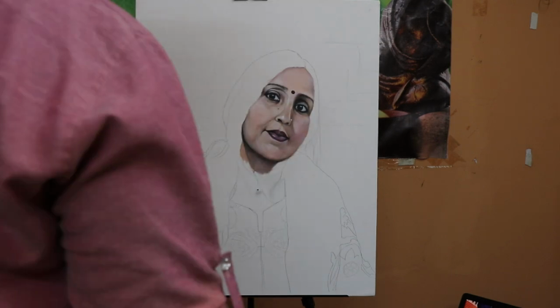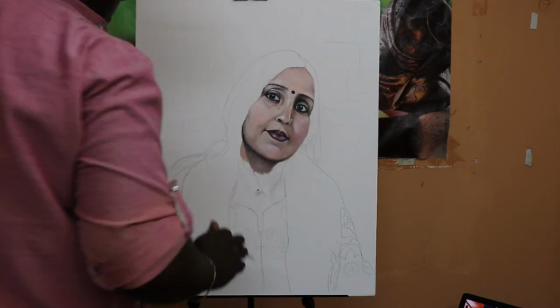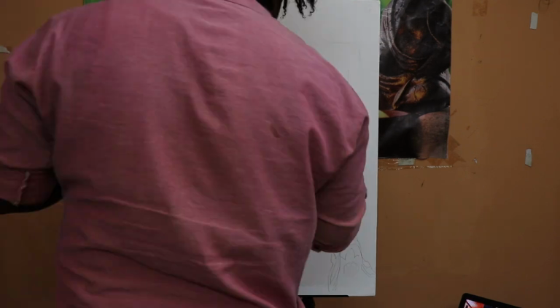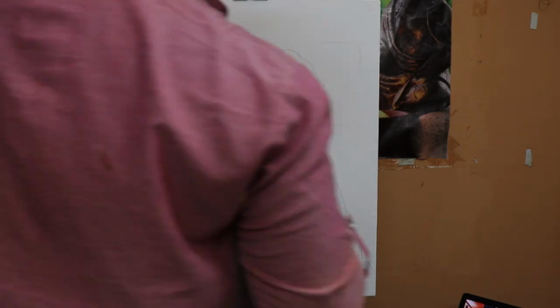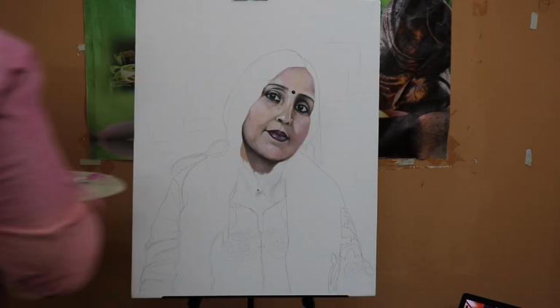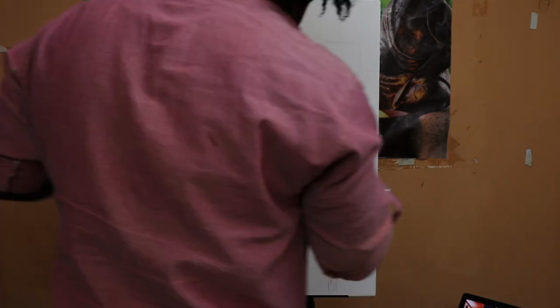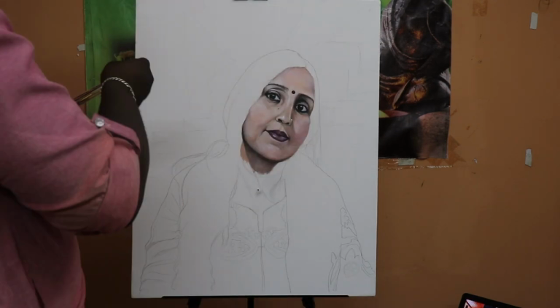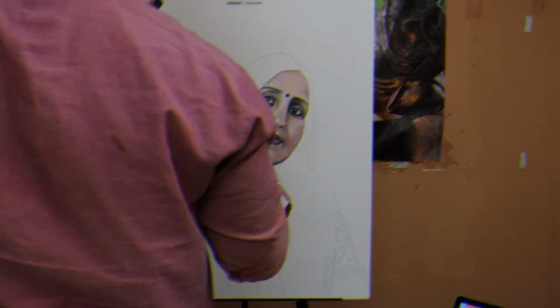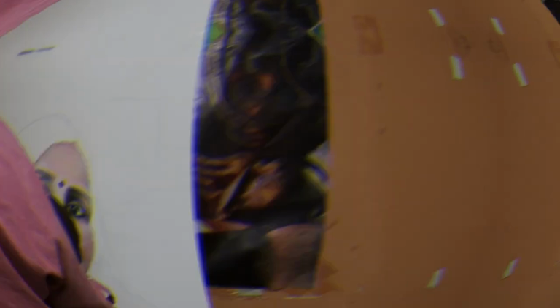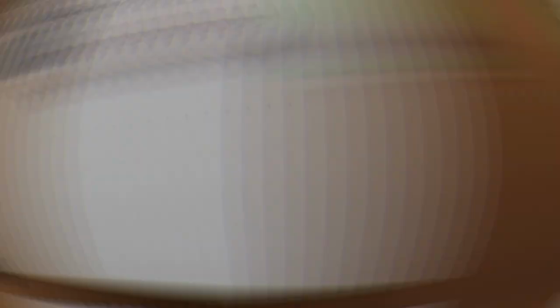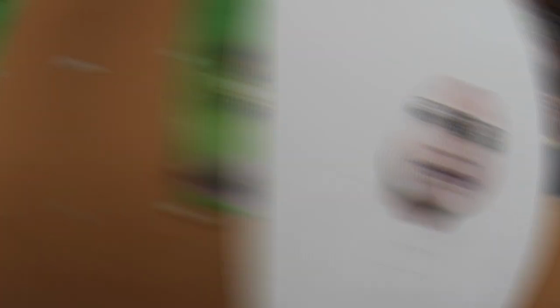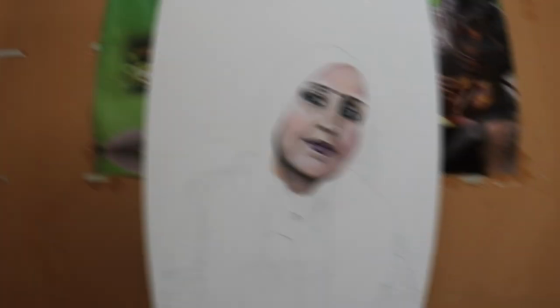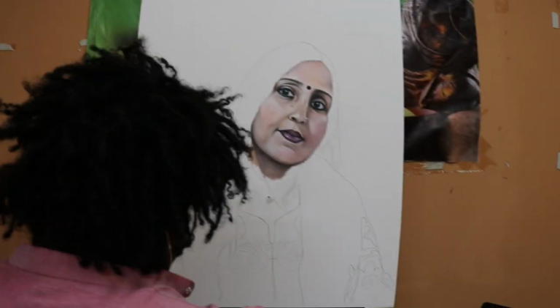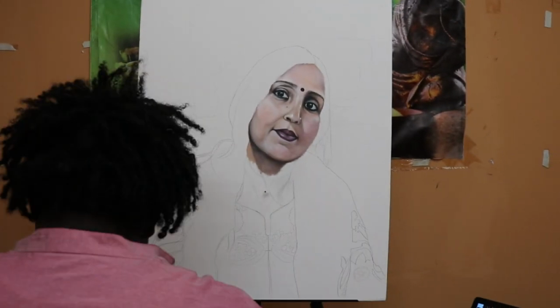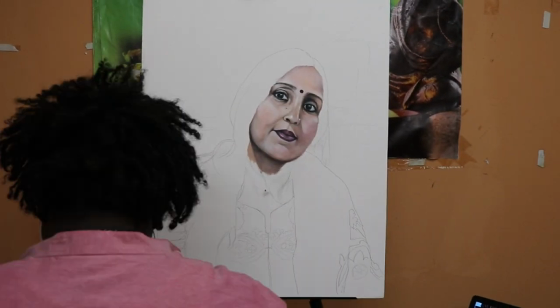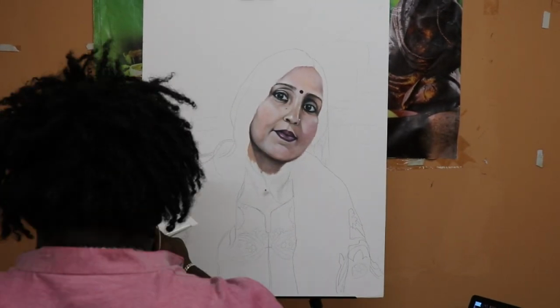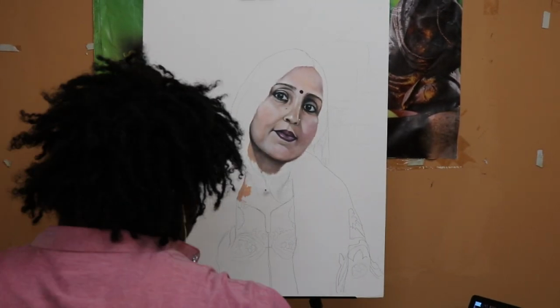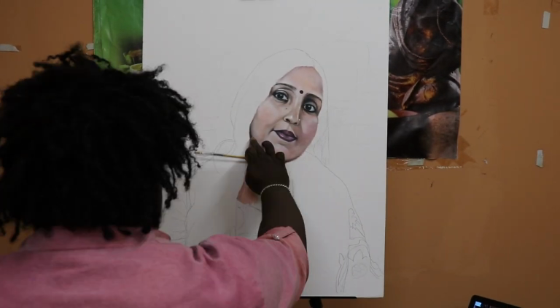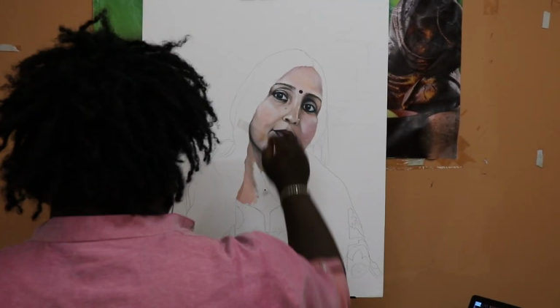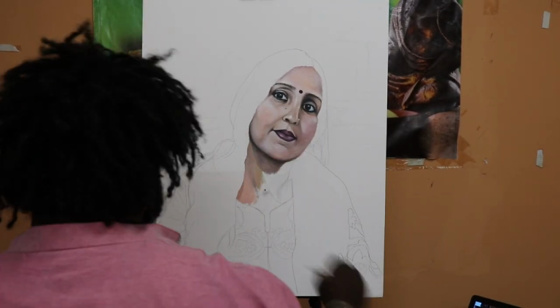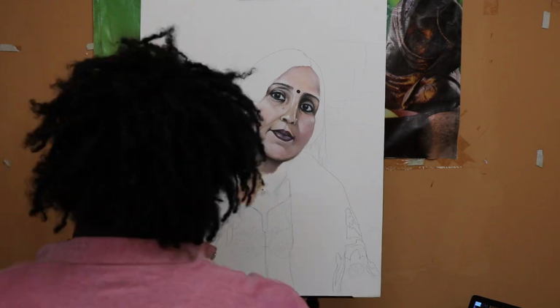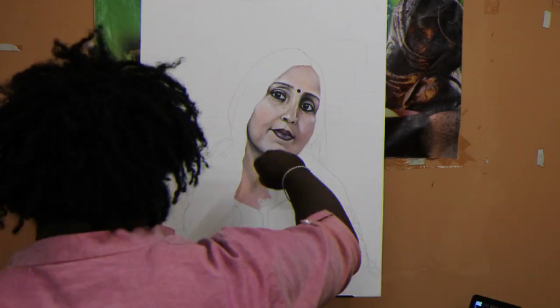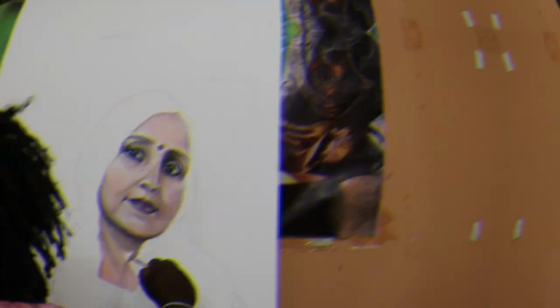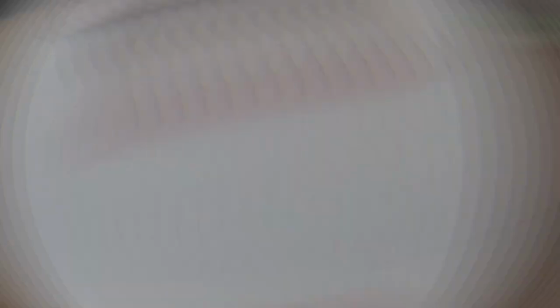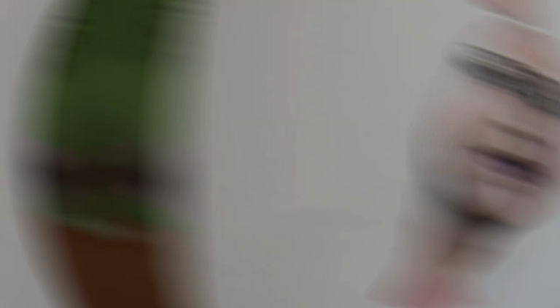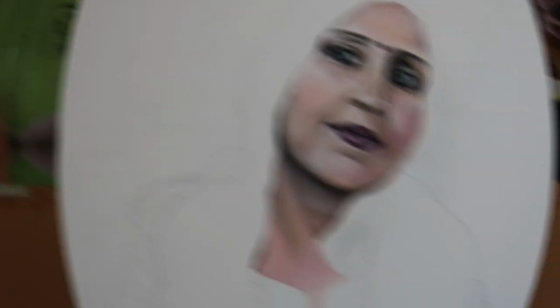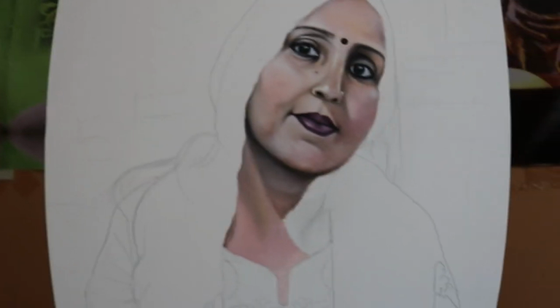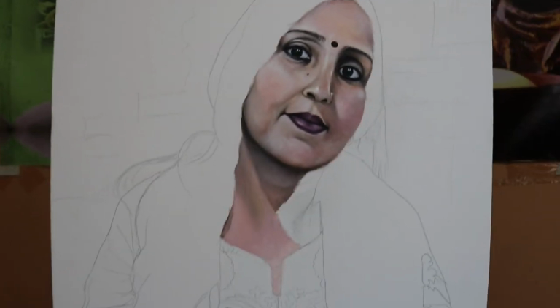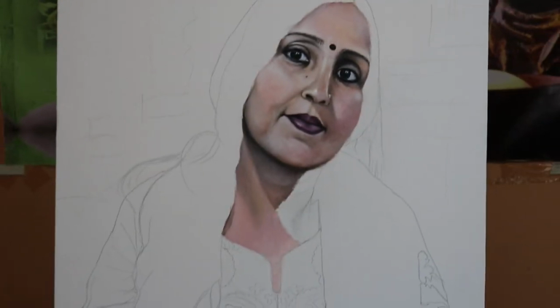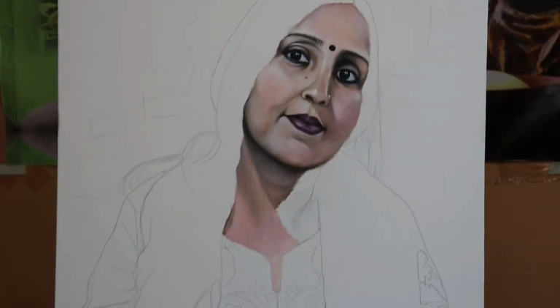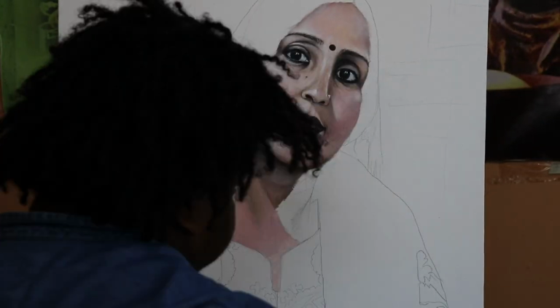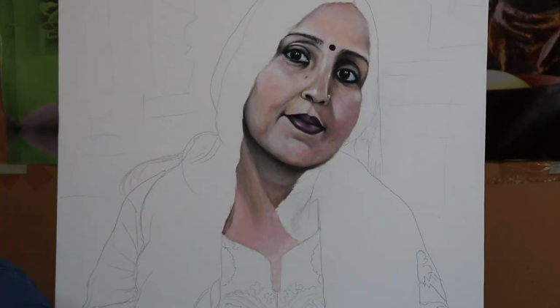It took me a few days of time — maybe four to five days — to complete the many major layers, and then I spent a few more days on detailing.